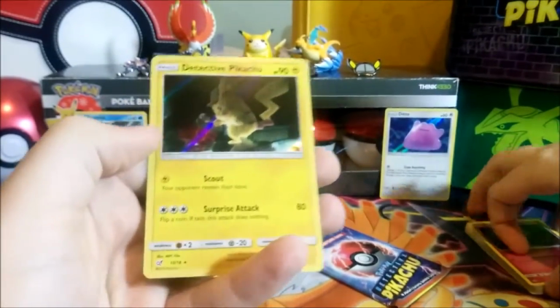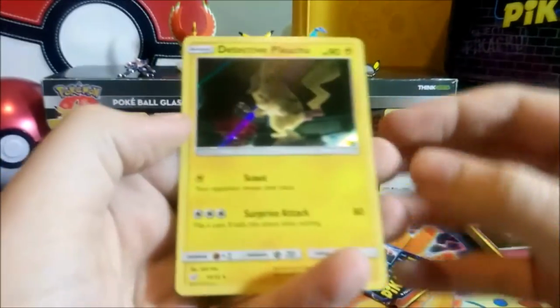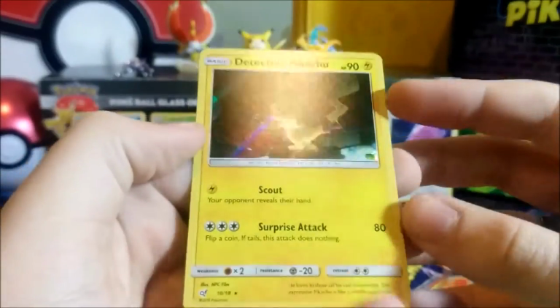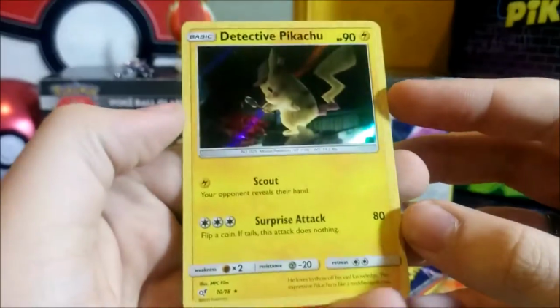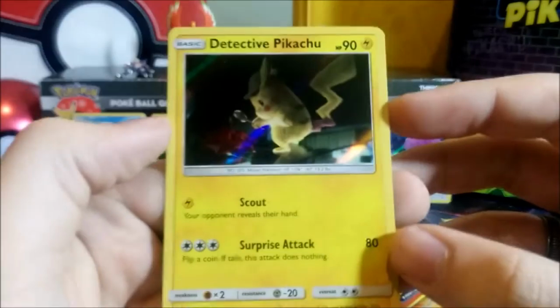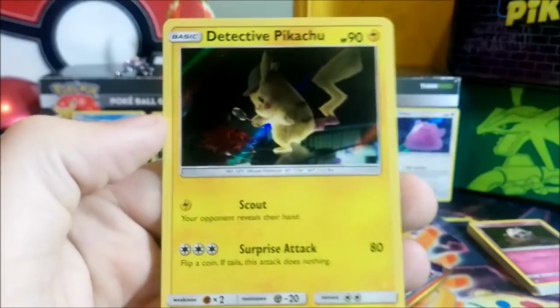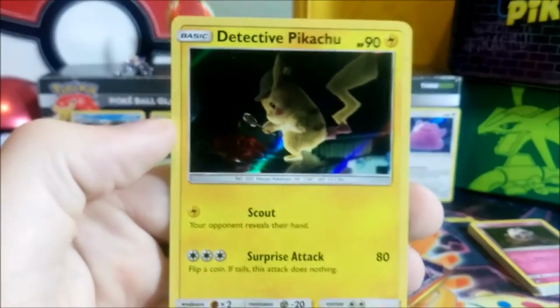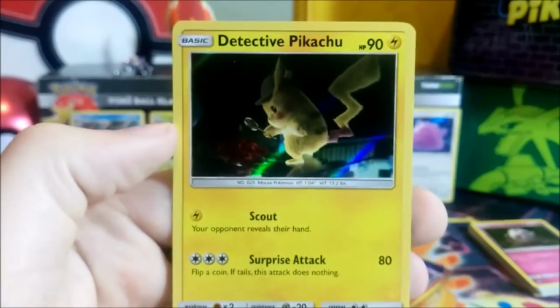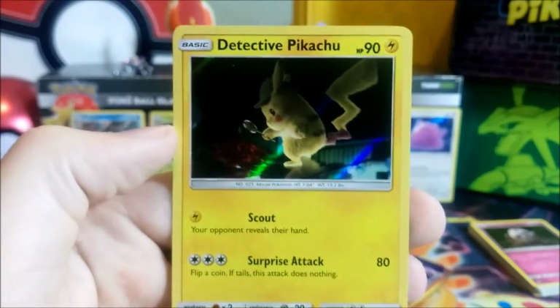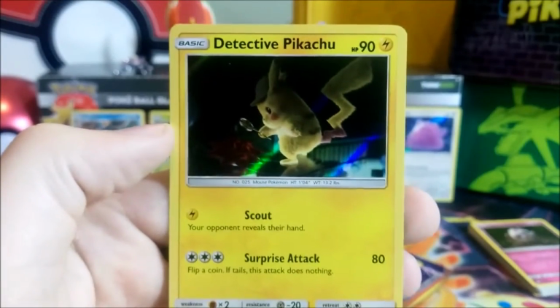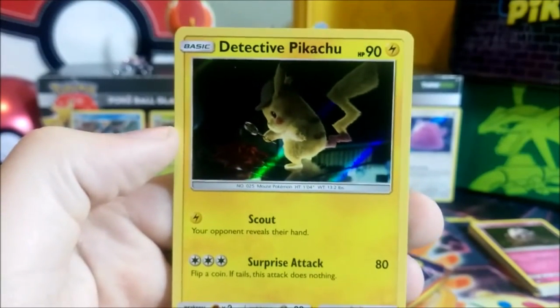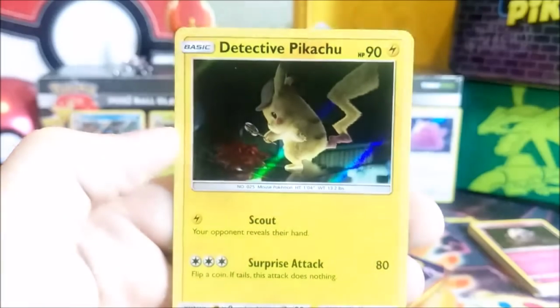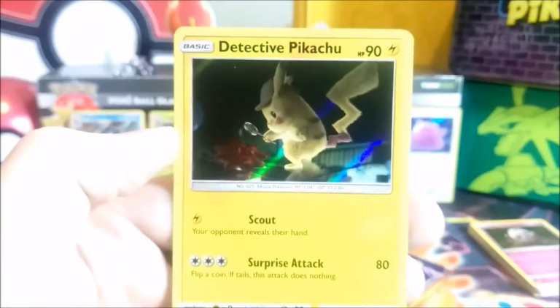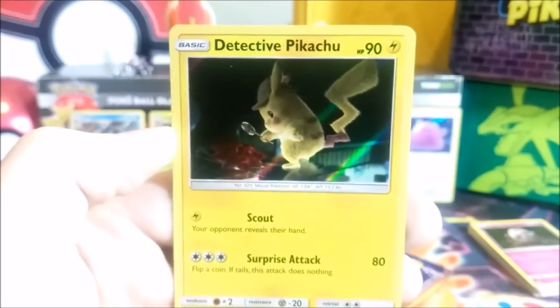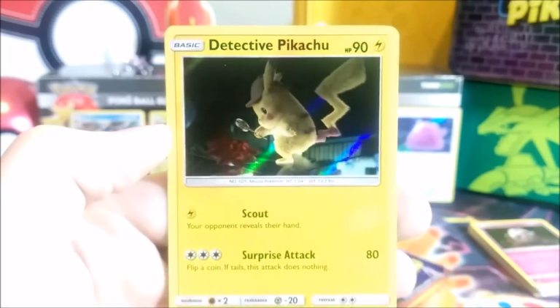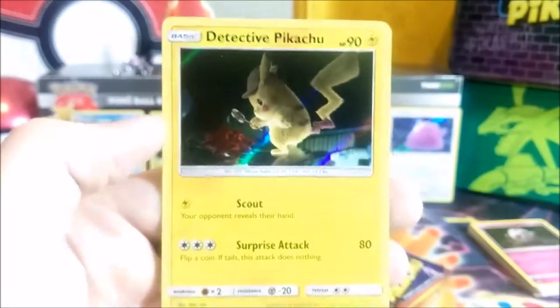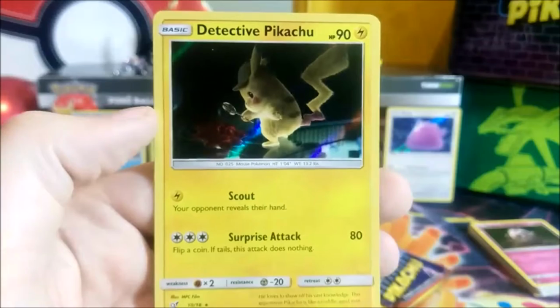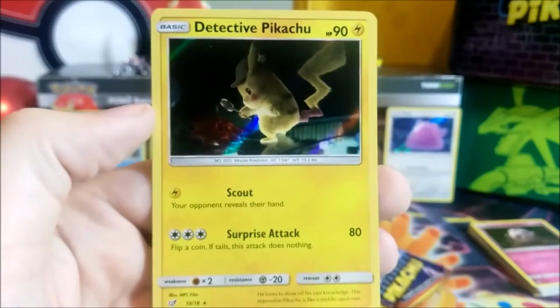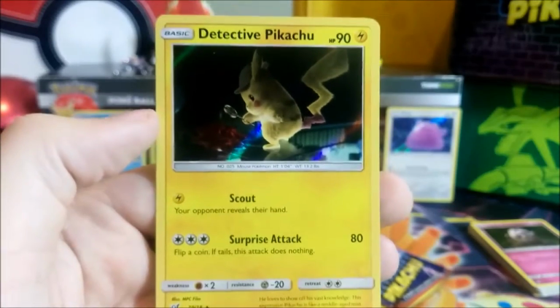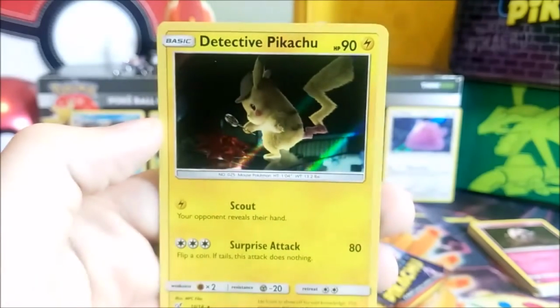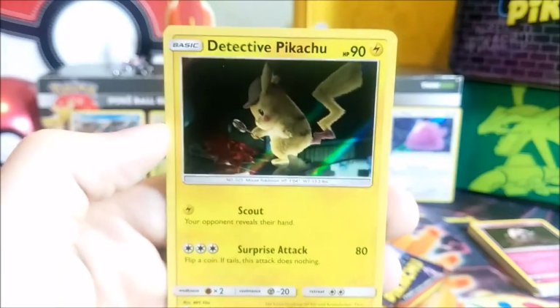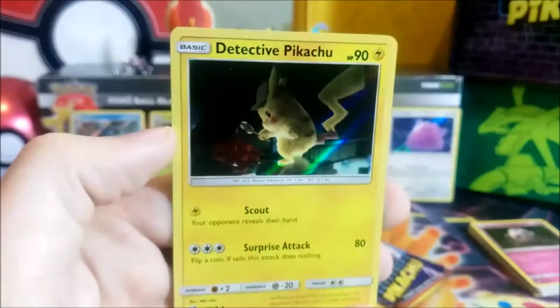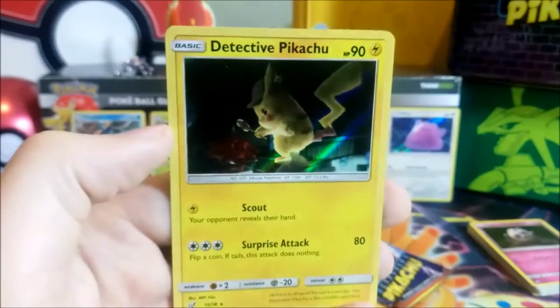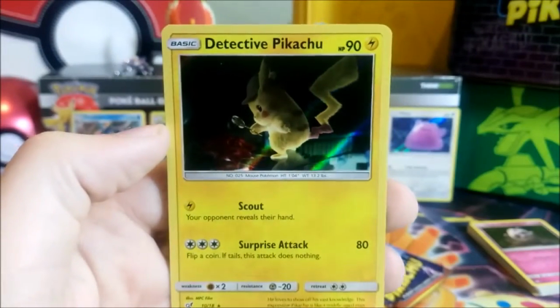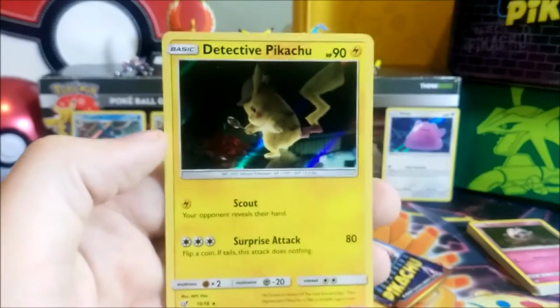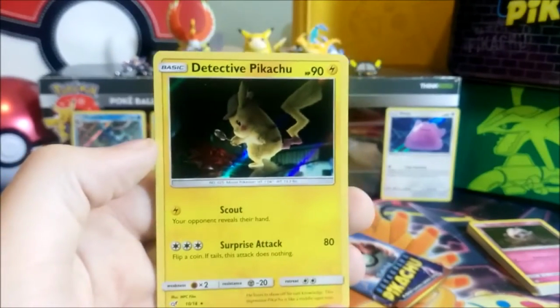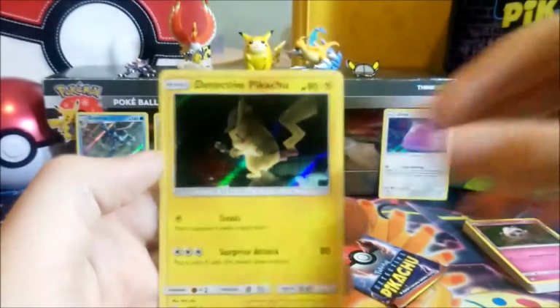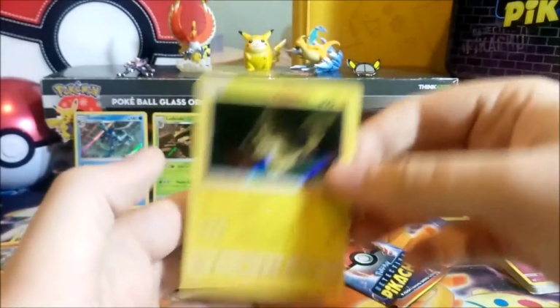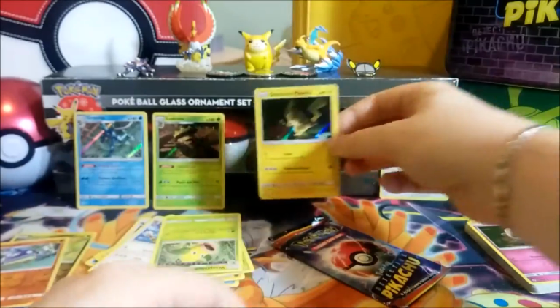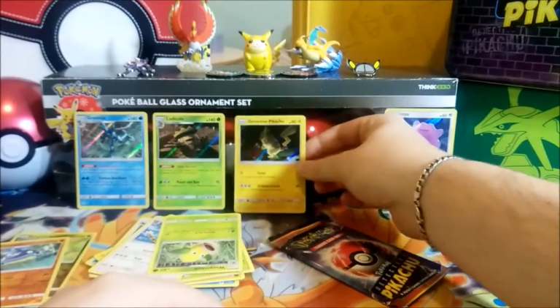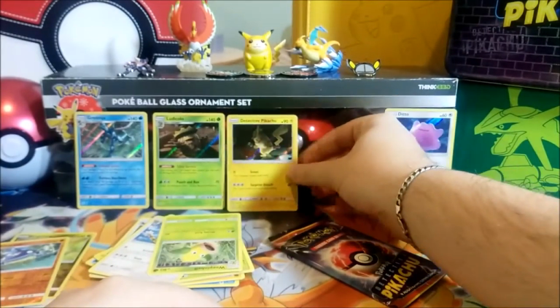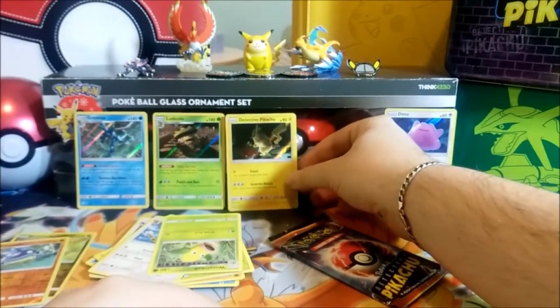Next two packs — come on, Pikachu! I can't believe we've opened all these packs and no Pikachus. That's ridiculous. Jigglypuff... Pikachu — finally! Speak of the devil! Jesus, this was hard to get for no good reason at all. It shouldn't be this hard to get one single card — it's not even the most expensive of the set. But we have it finally. This is blessed.